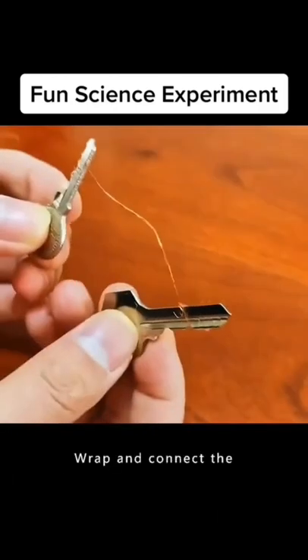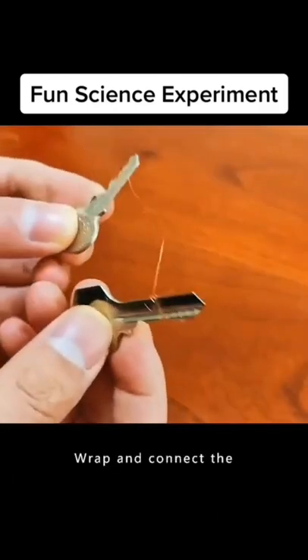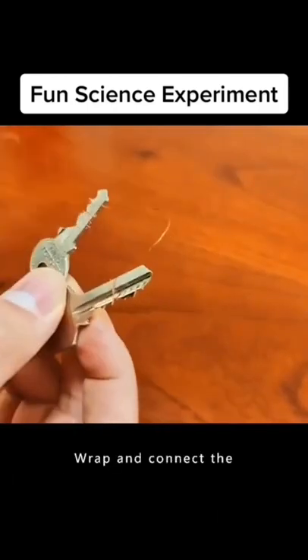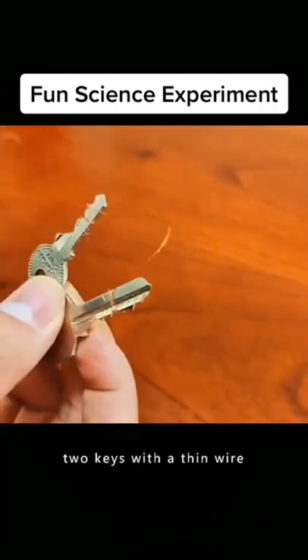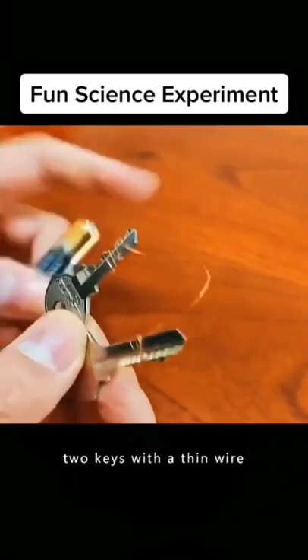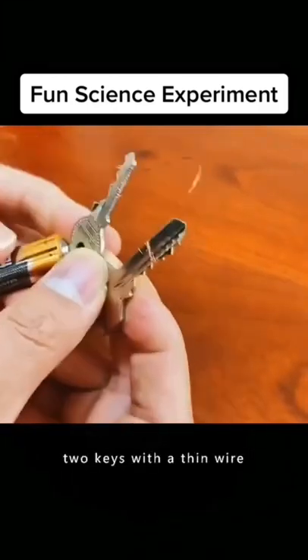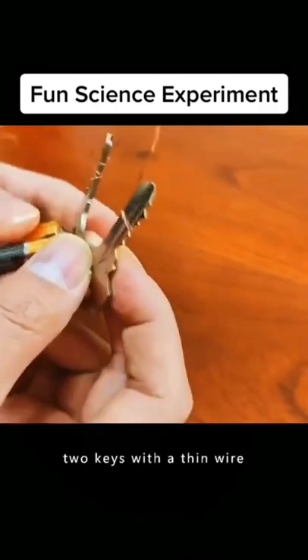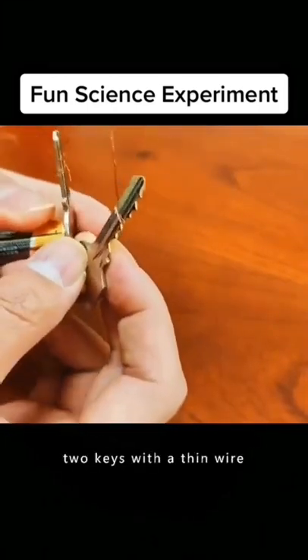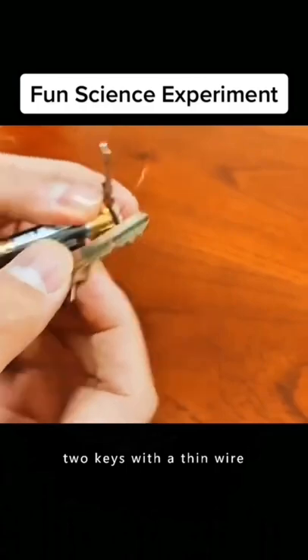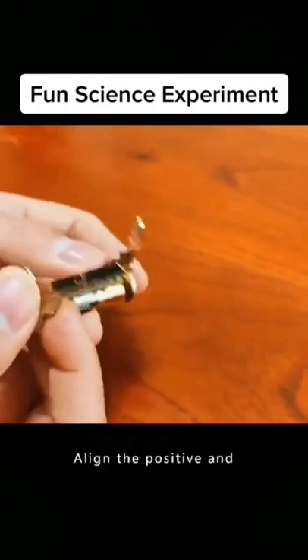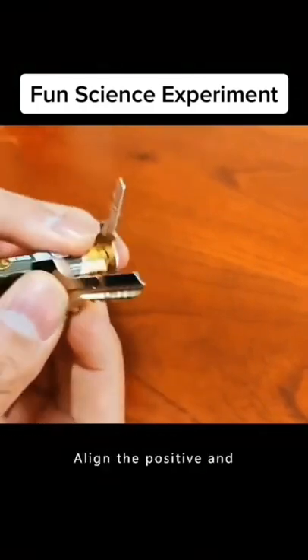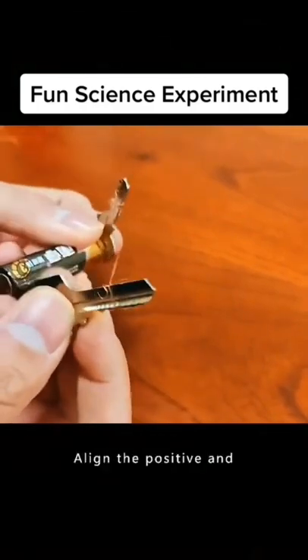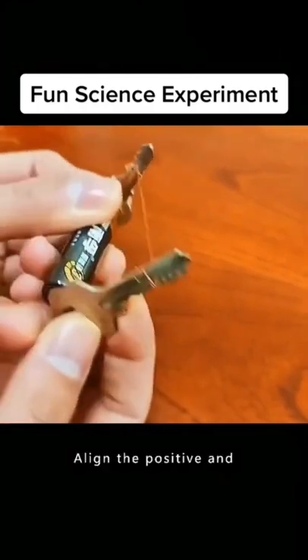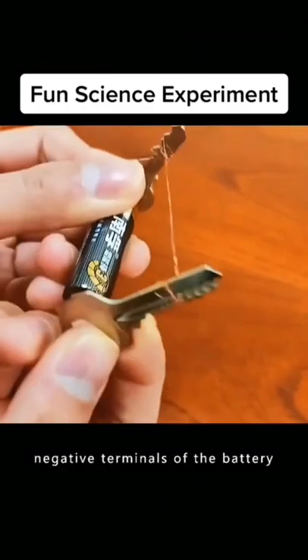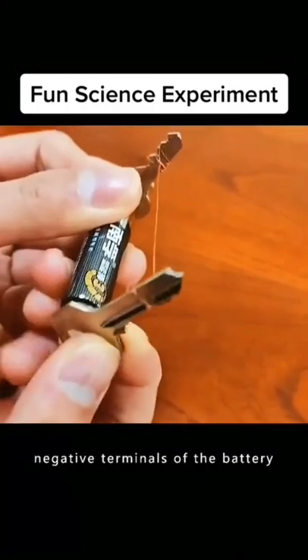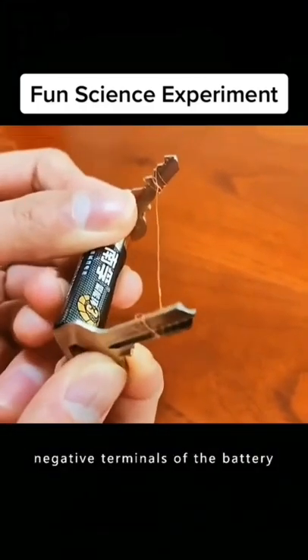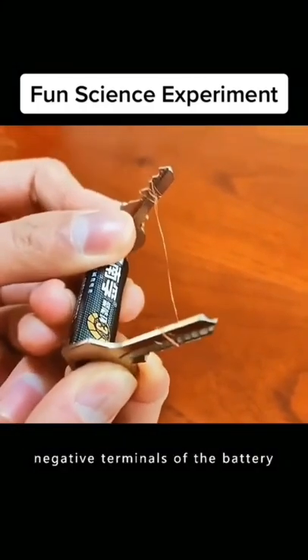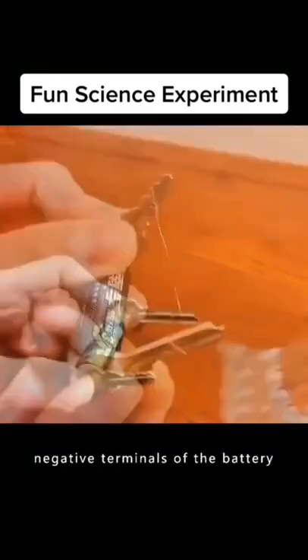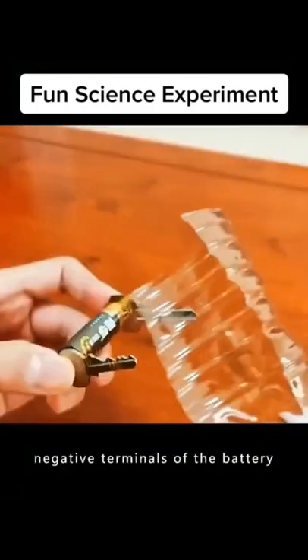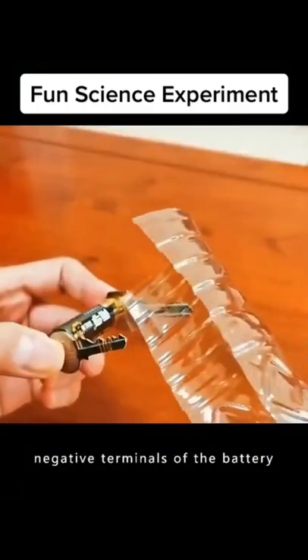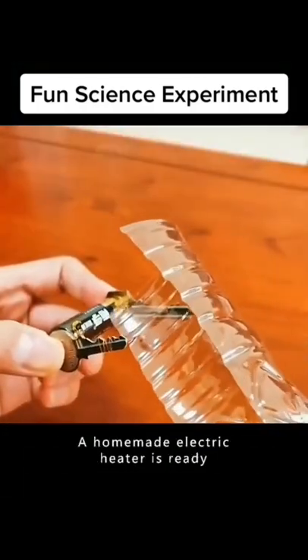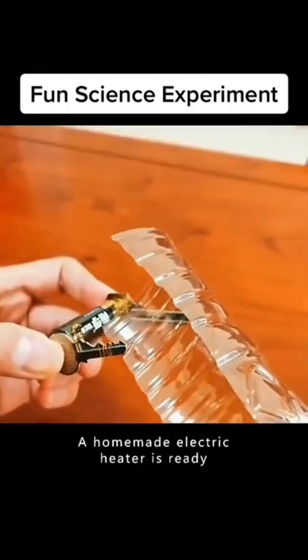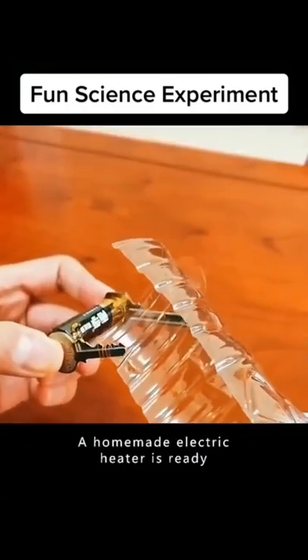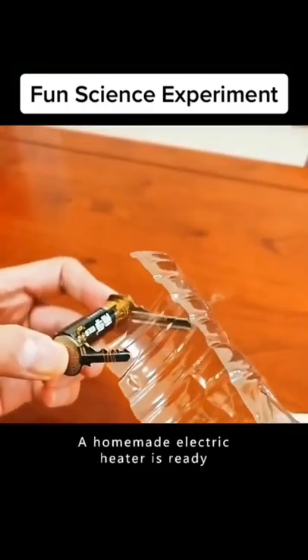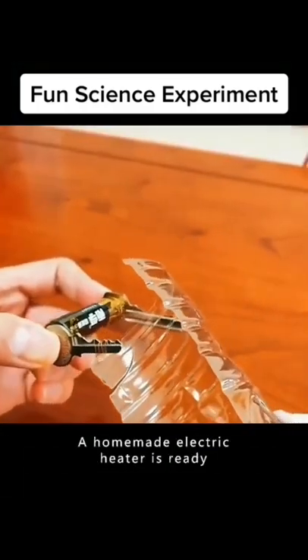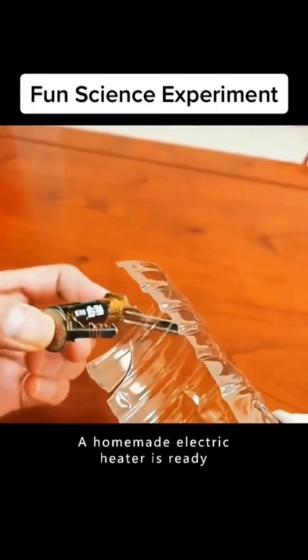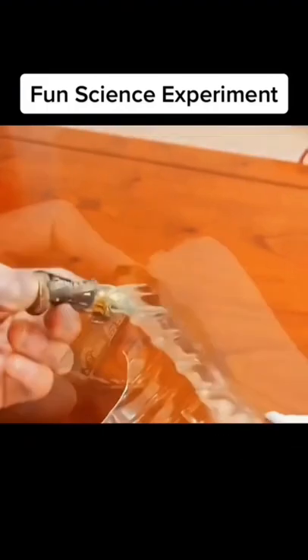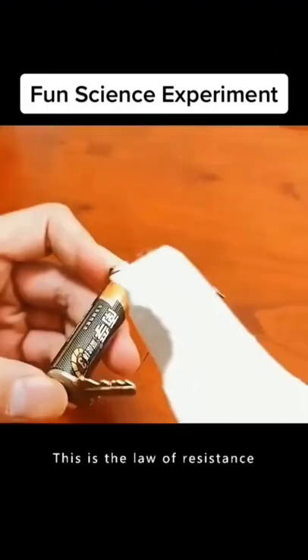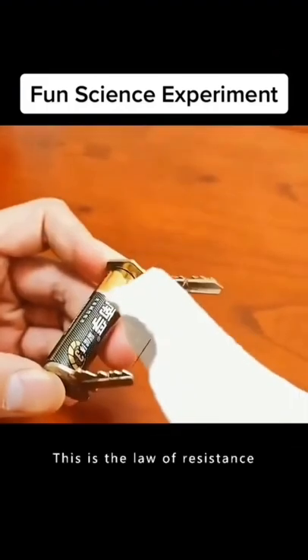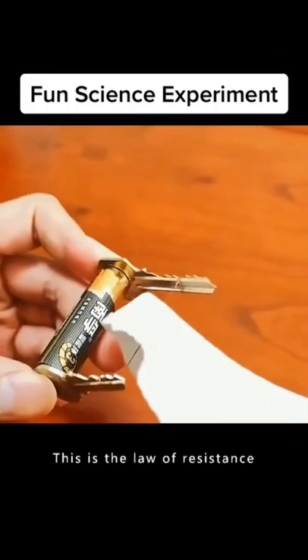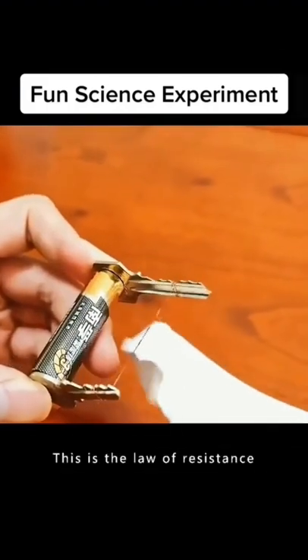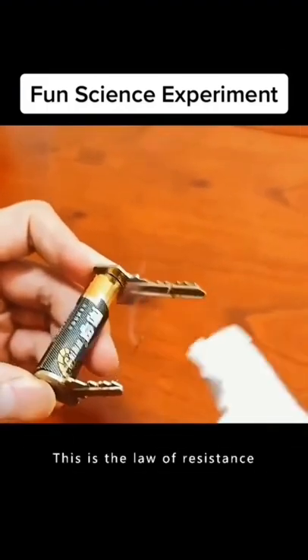Wrap and connect two keys with a thin wire. Align the positive and negative terminals of the battery — a homemade electric heater is ready. This is the law of resistance.